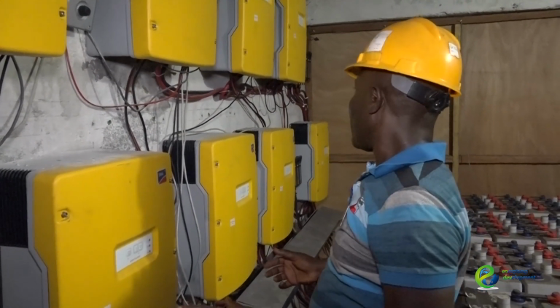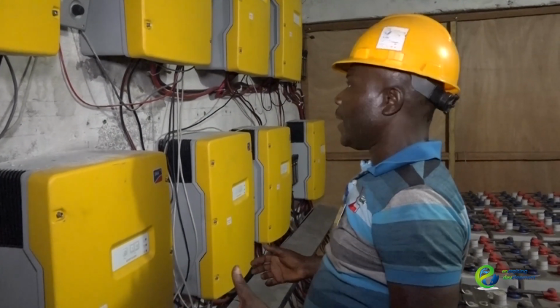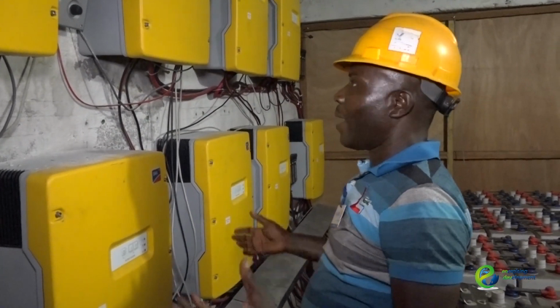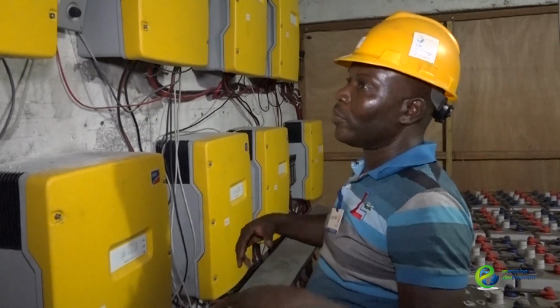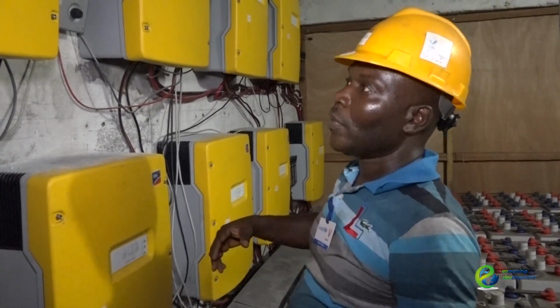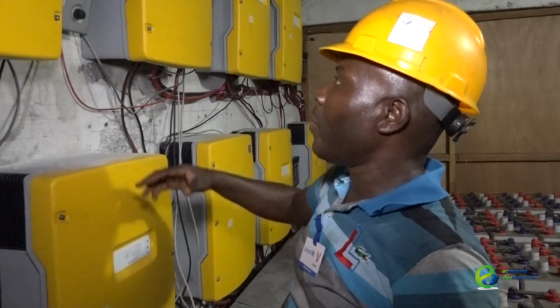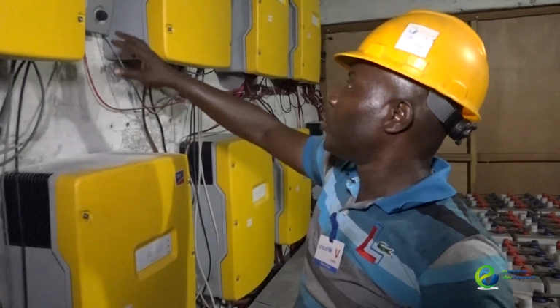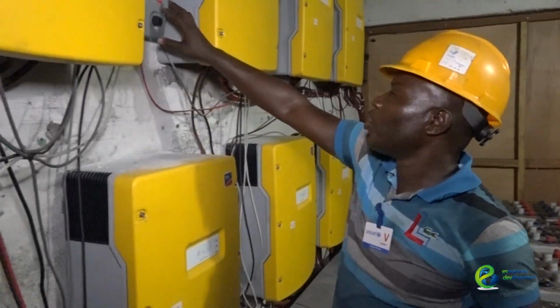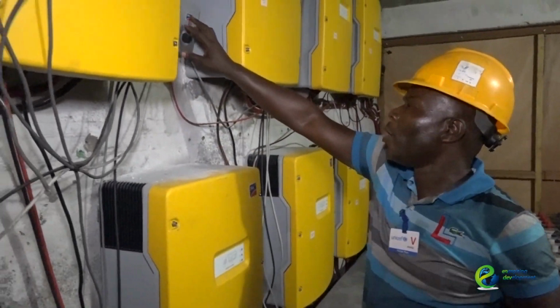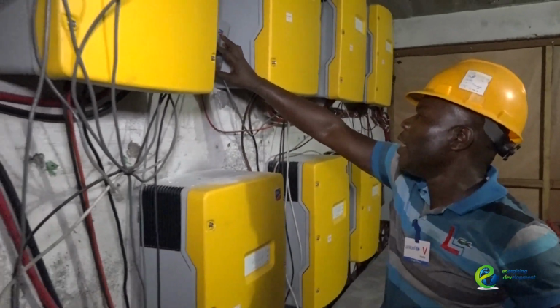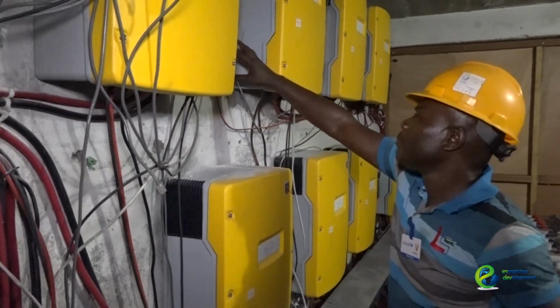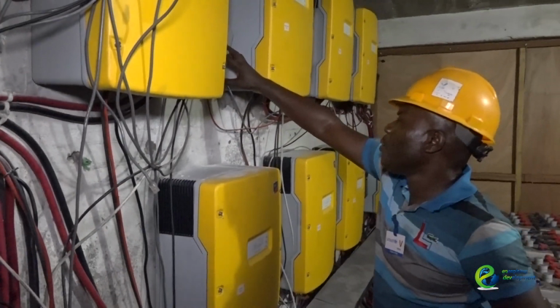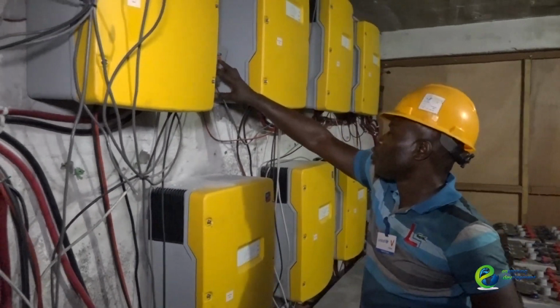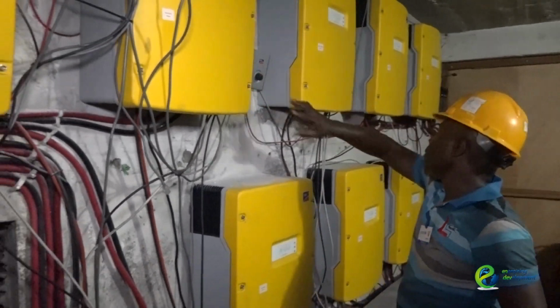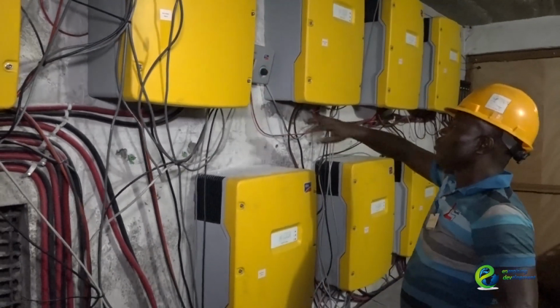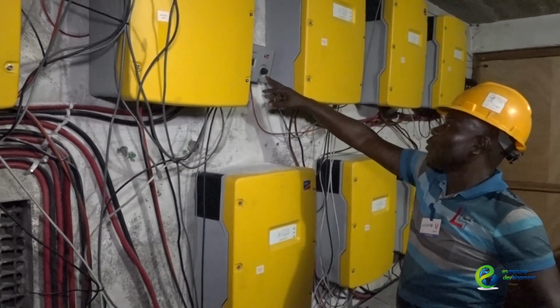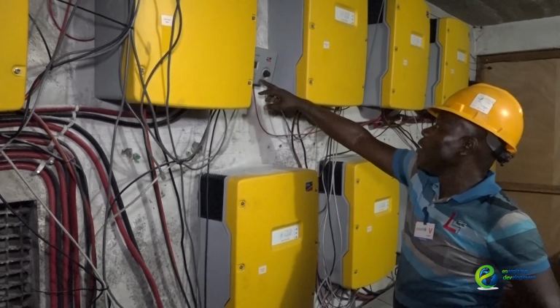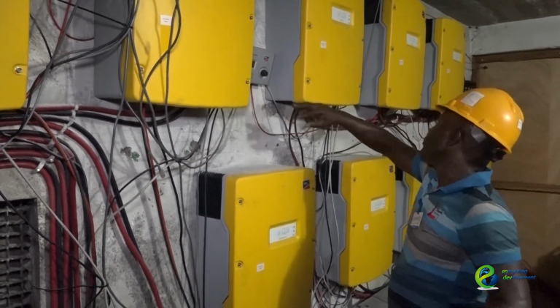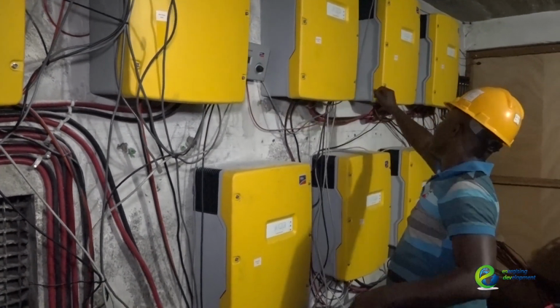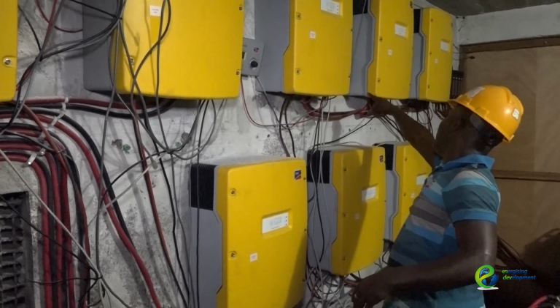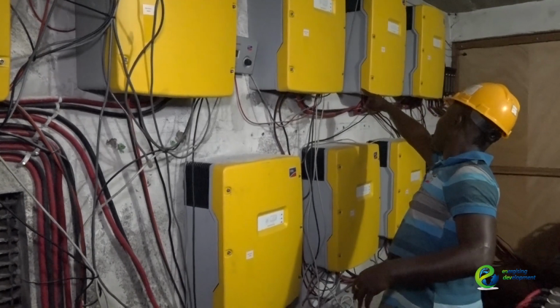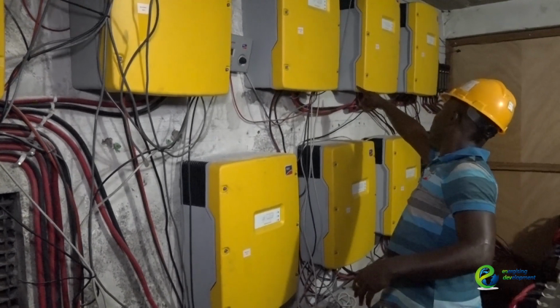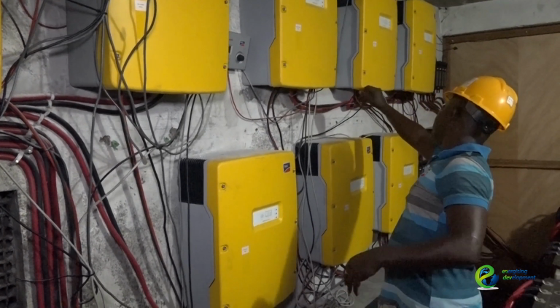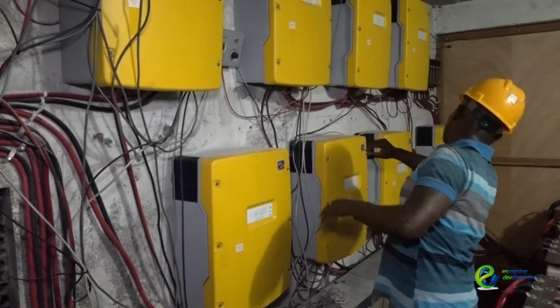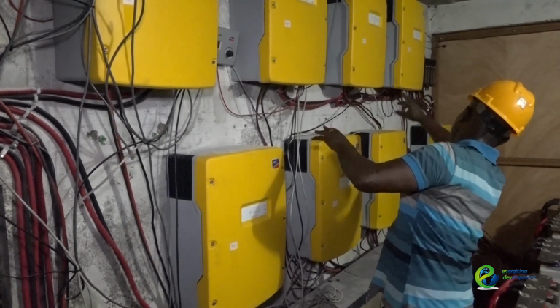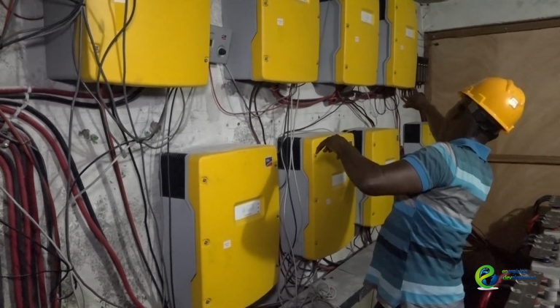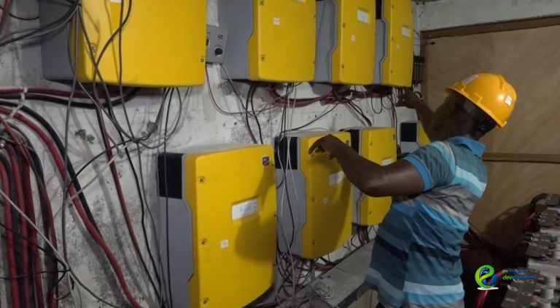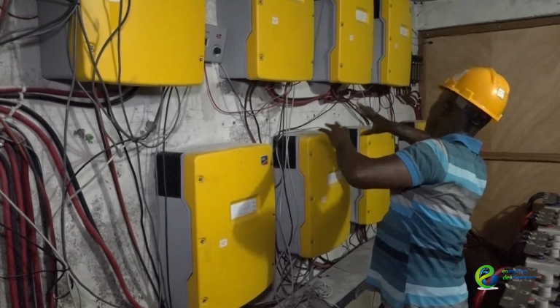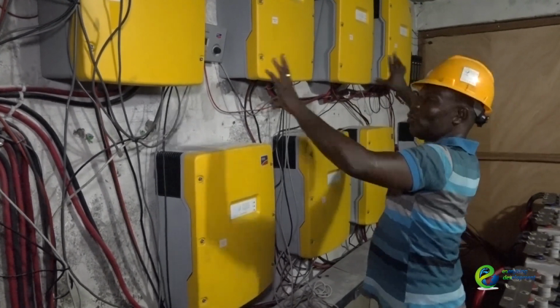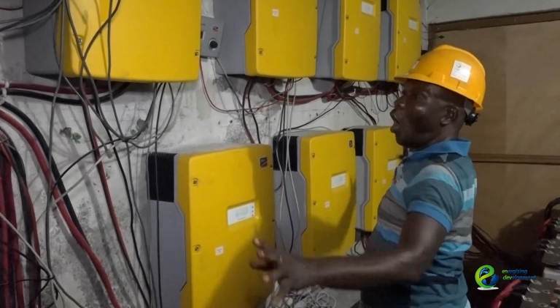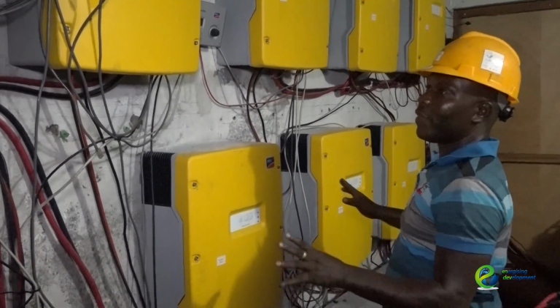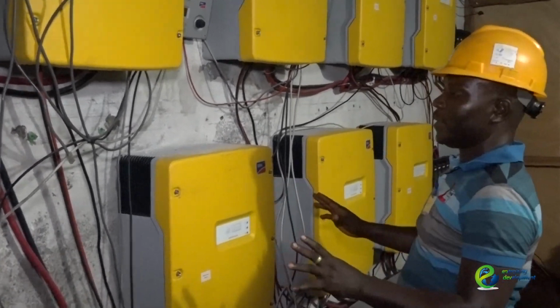Now we have two Sunny portals here. The remote control is one, the second one, the third — which controls all of the systems.